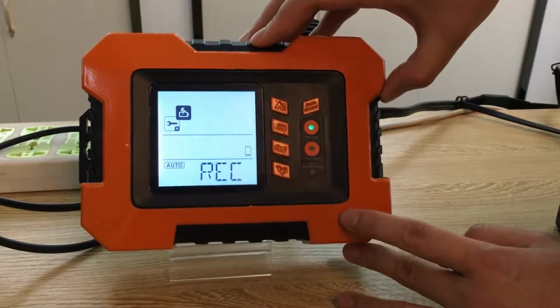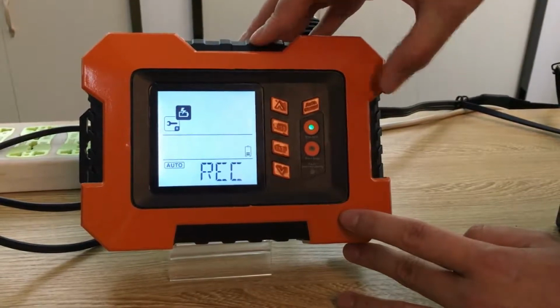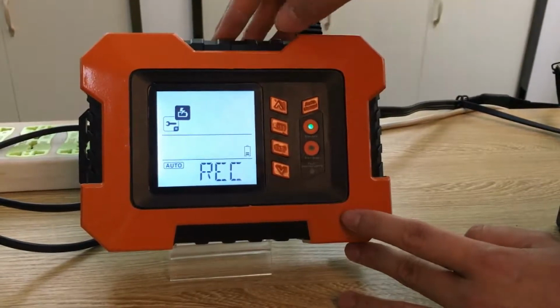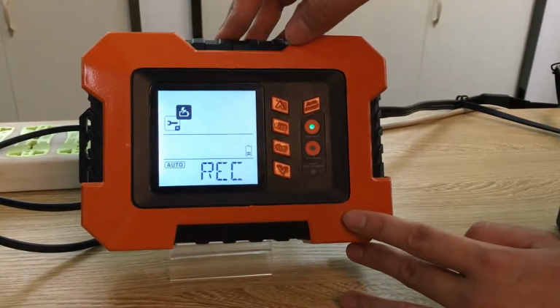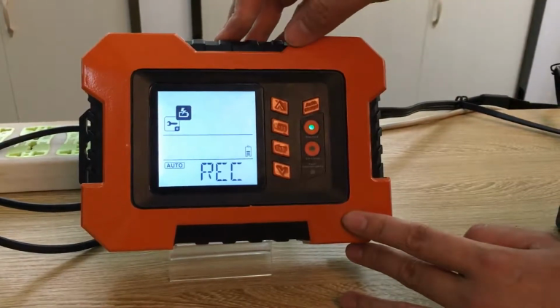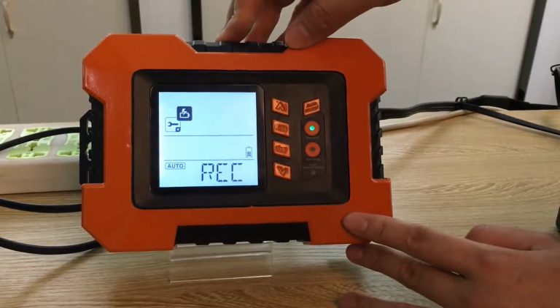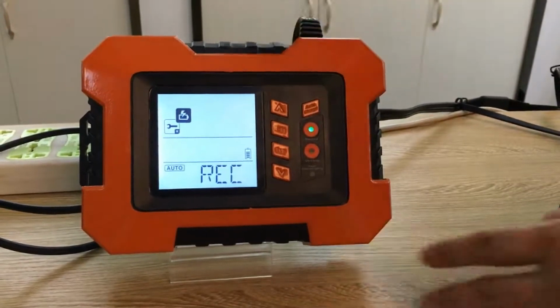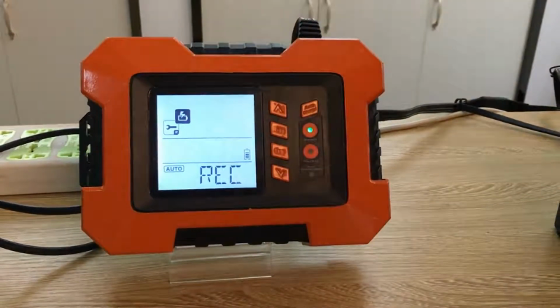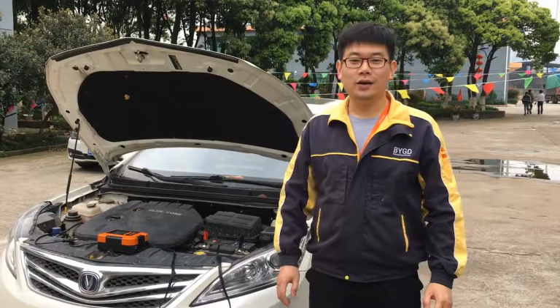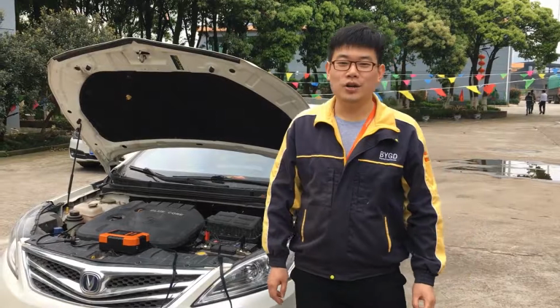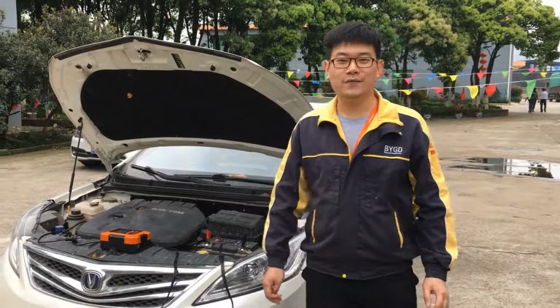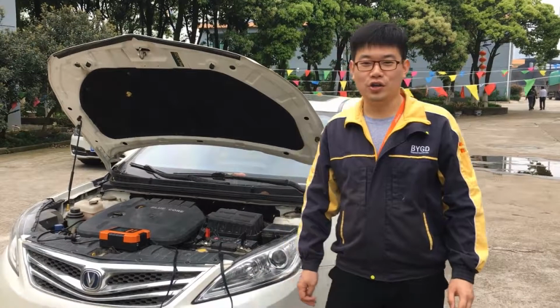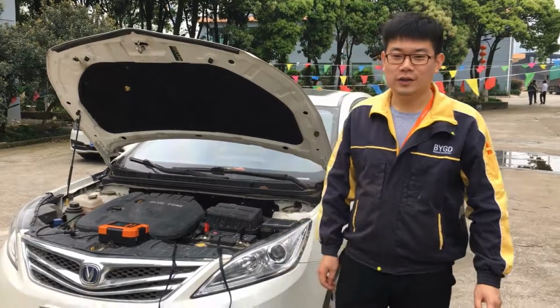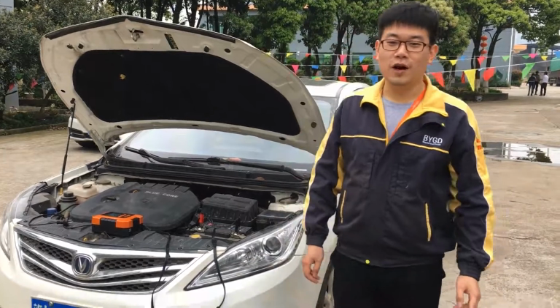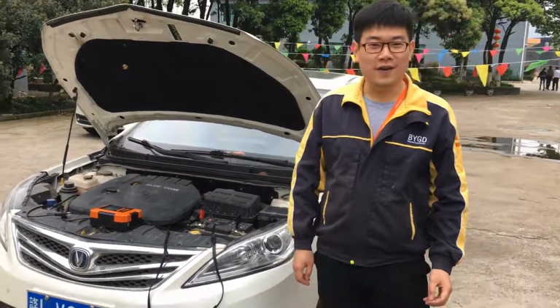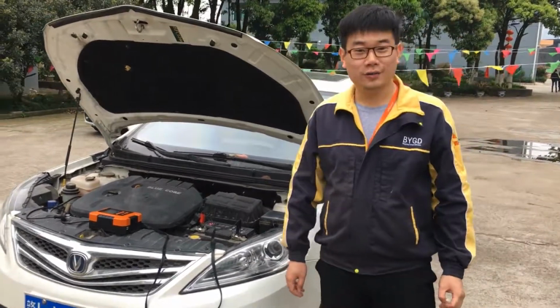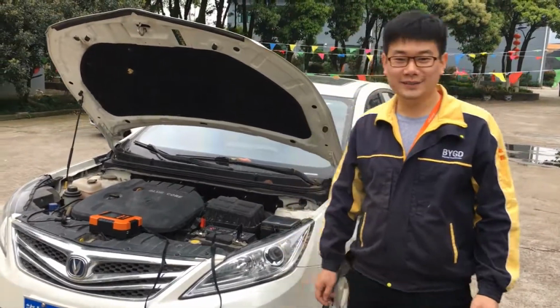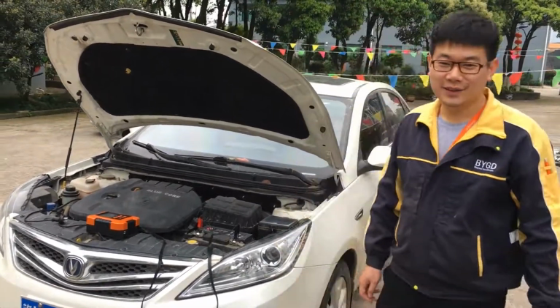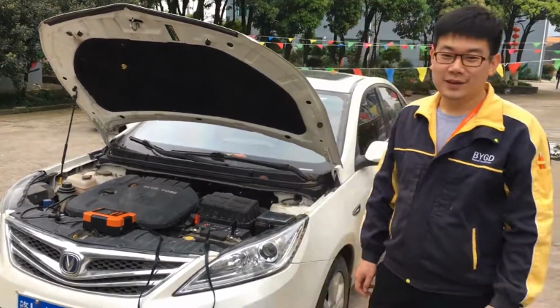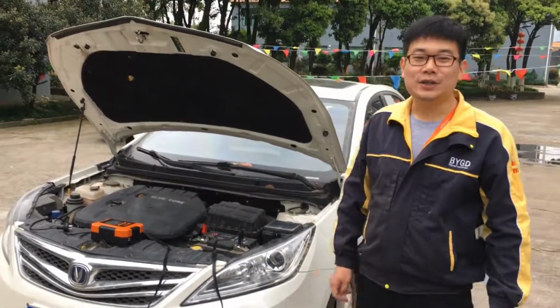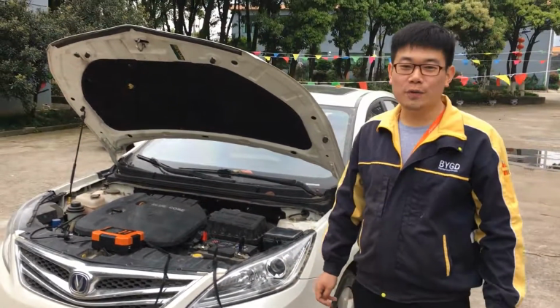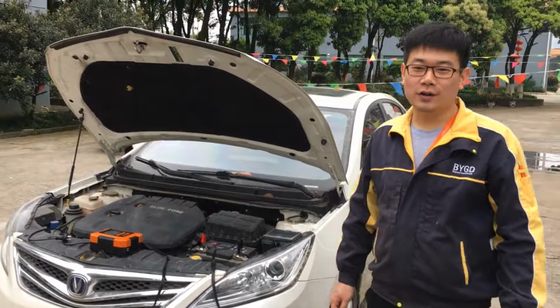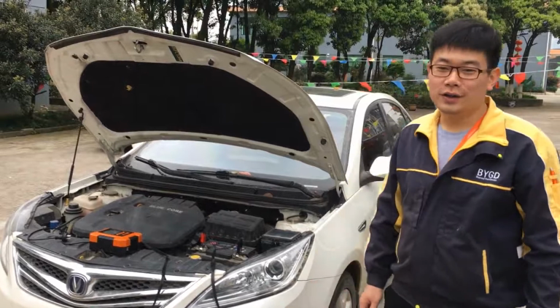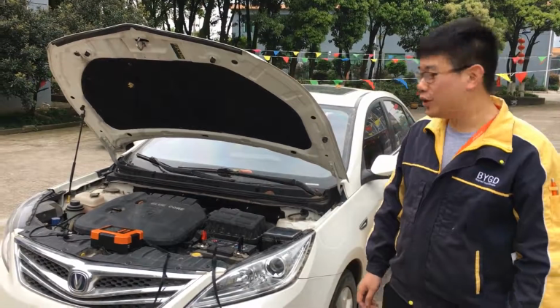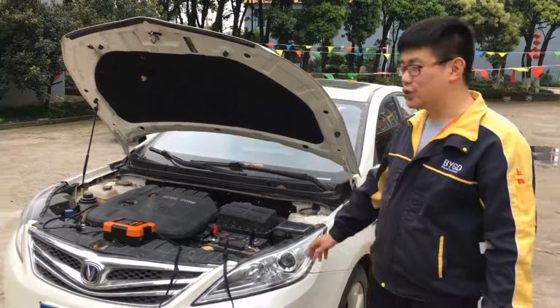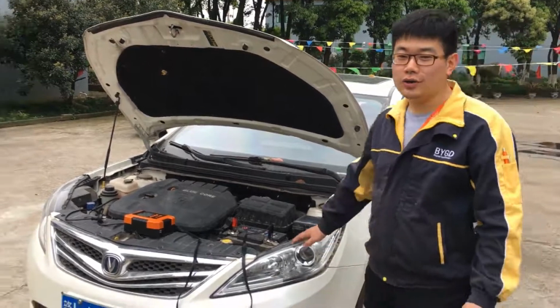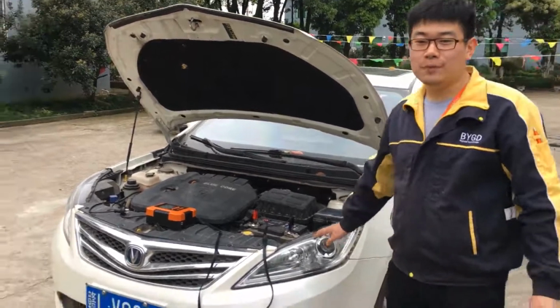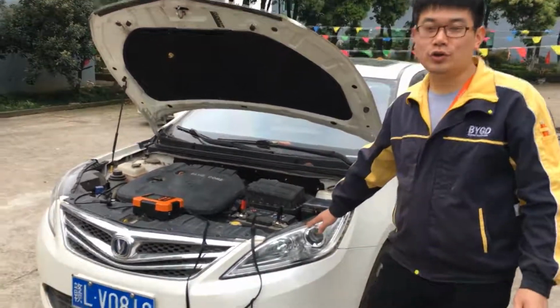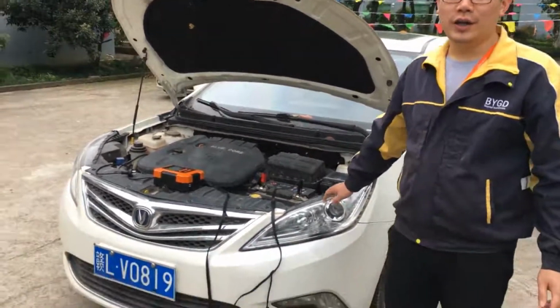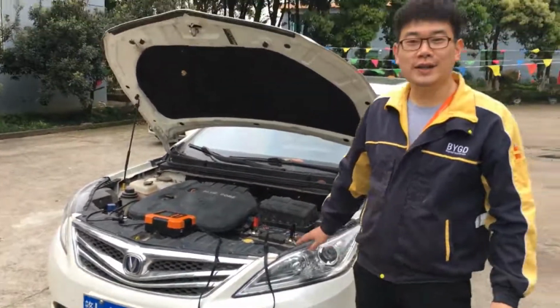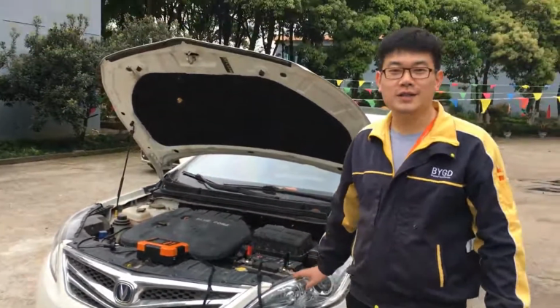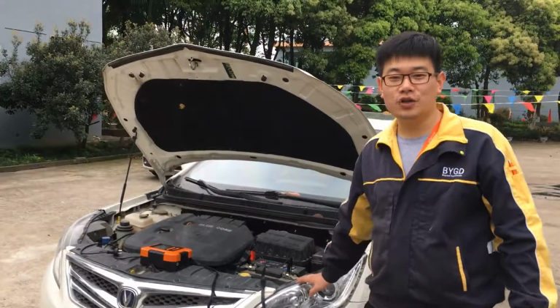It means the battery is okay now. The charging part is finished — the functions are very good! As I told you before, this unit is not only a charger; it also has a test function.